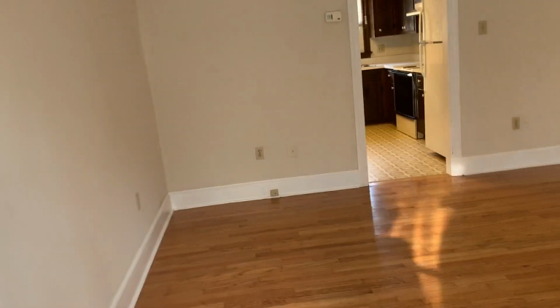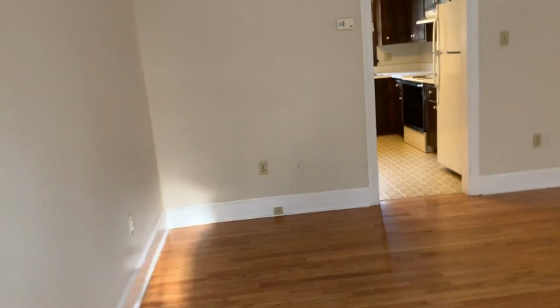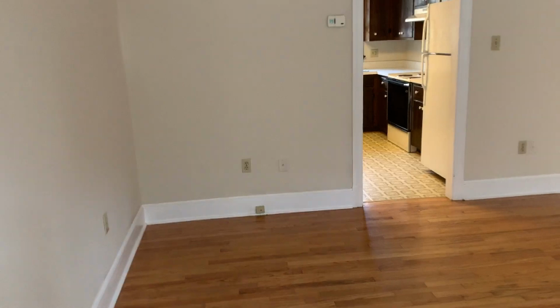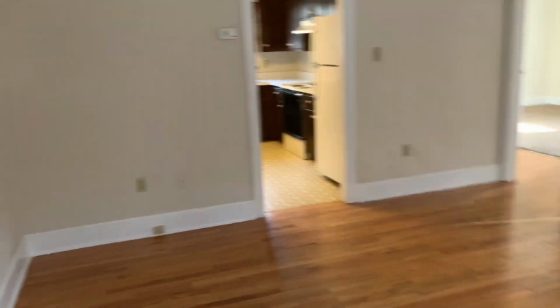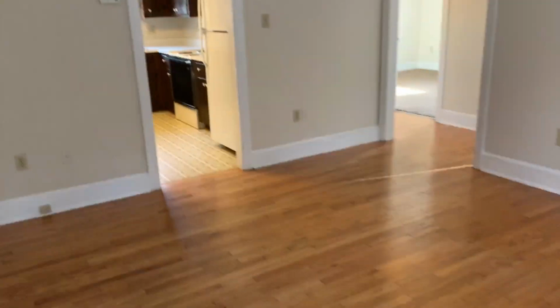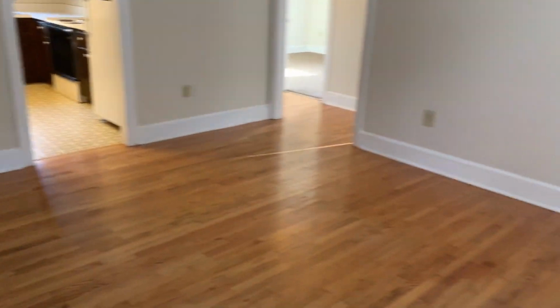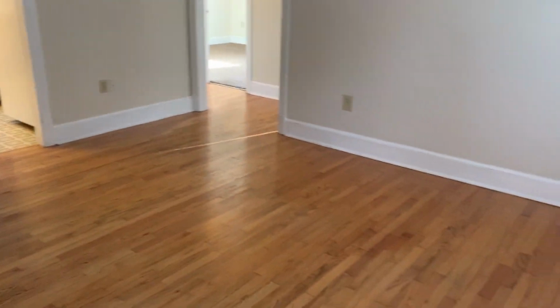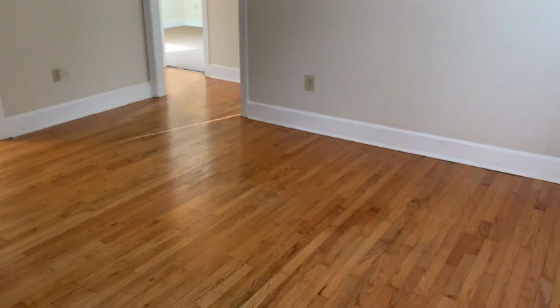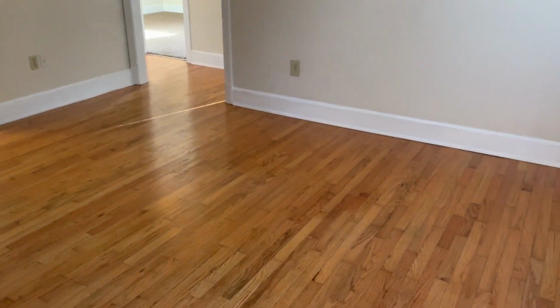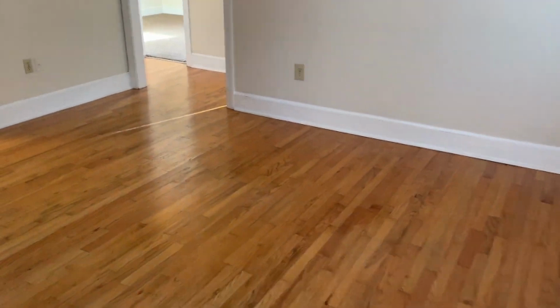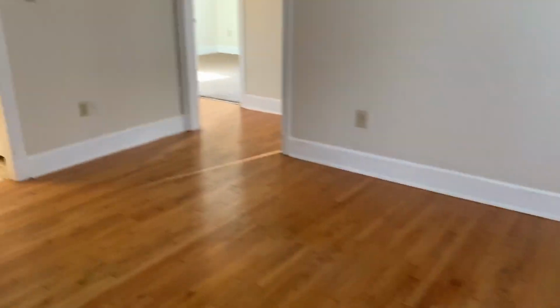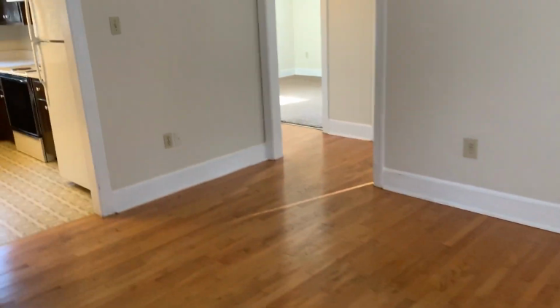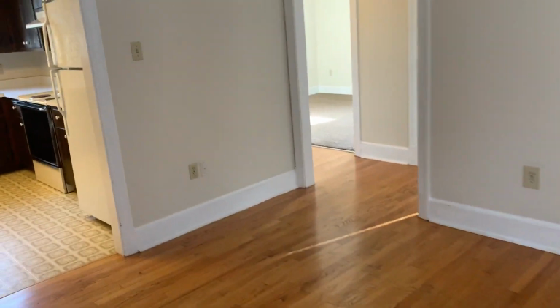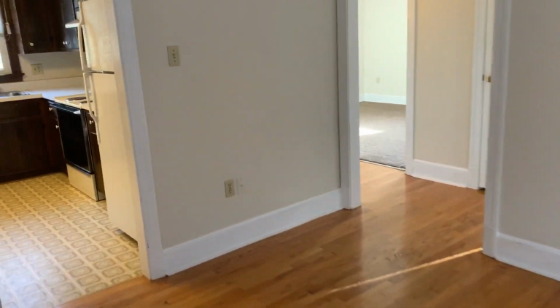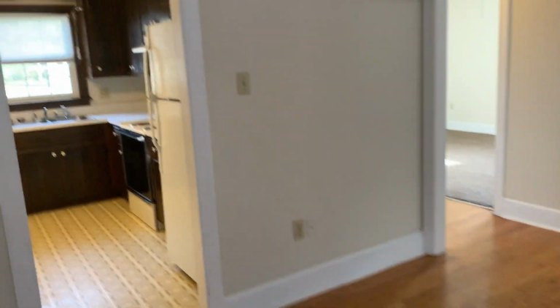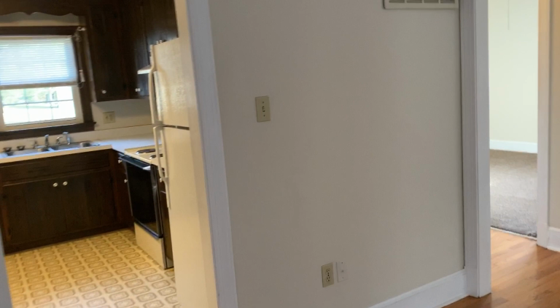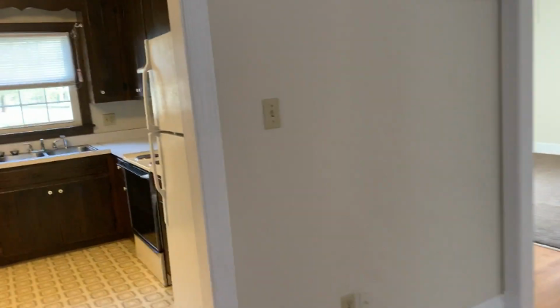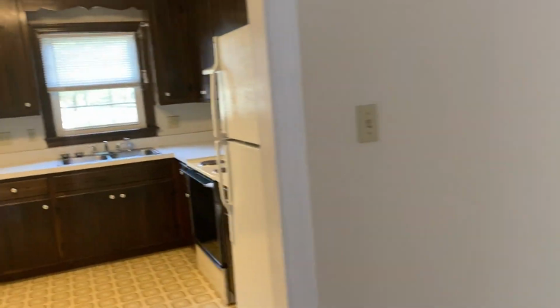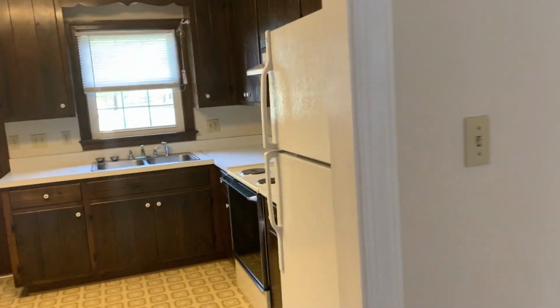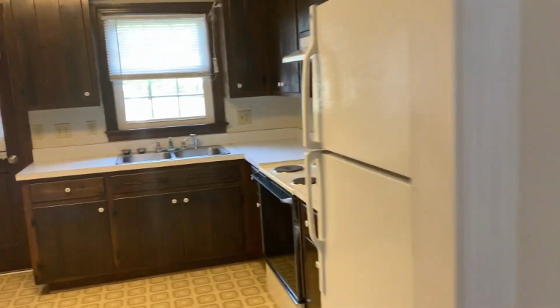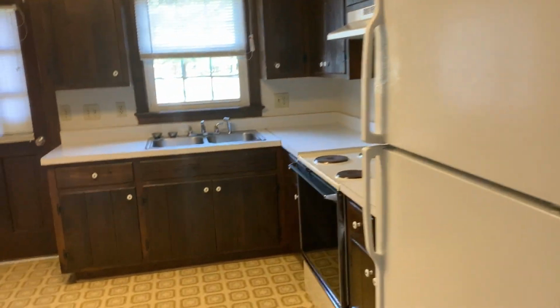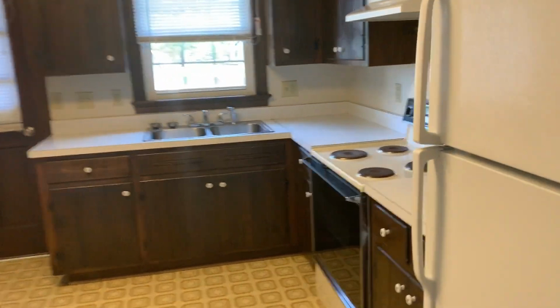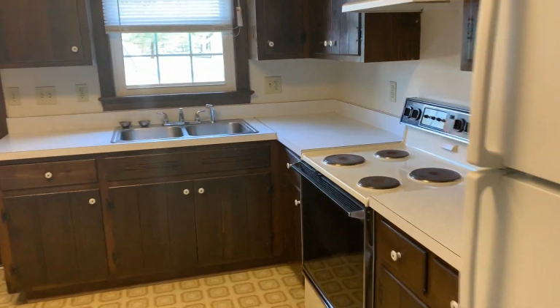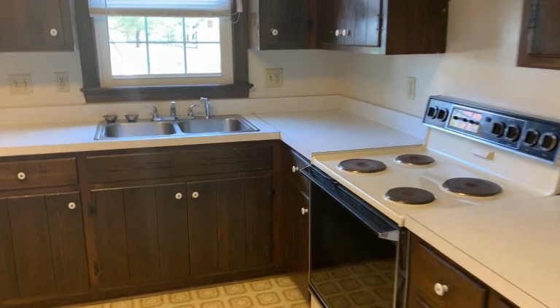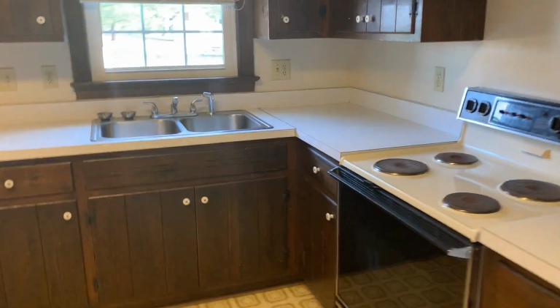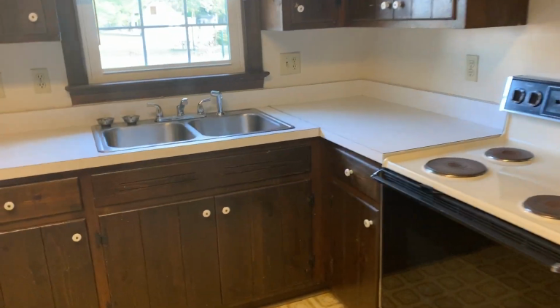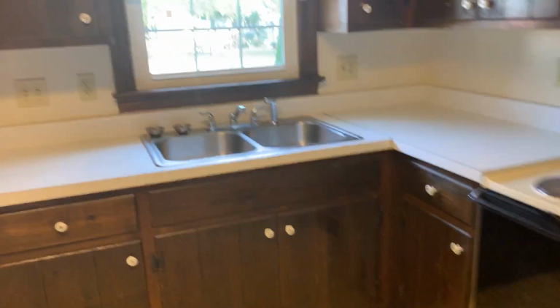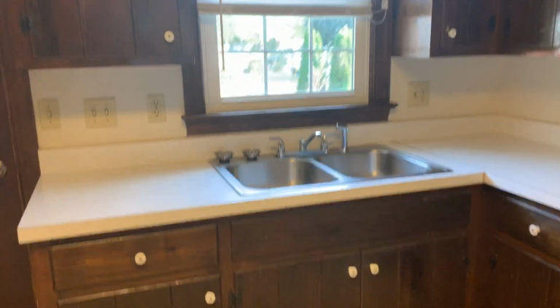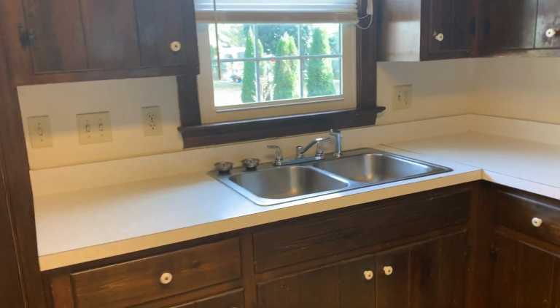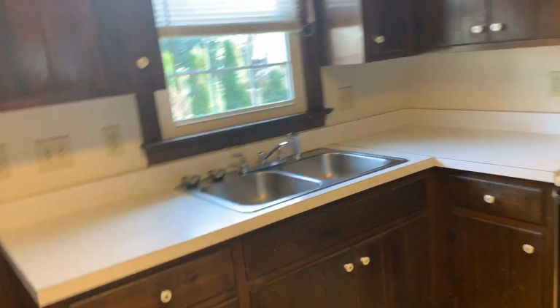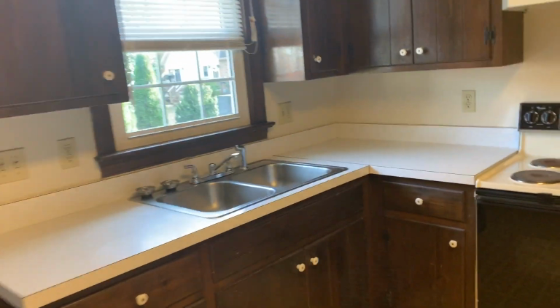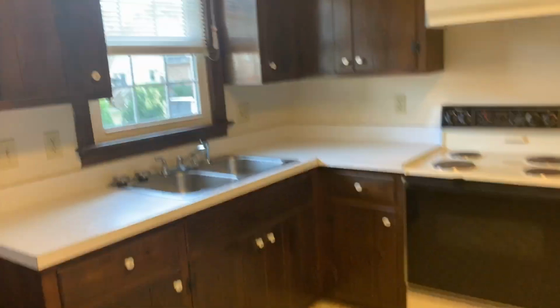As we enter the home, we have a nice hardwood family room which leads to the kitchen. Nice big kitchen with a lot of cabinet space in here.